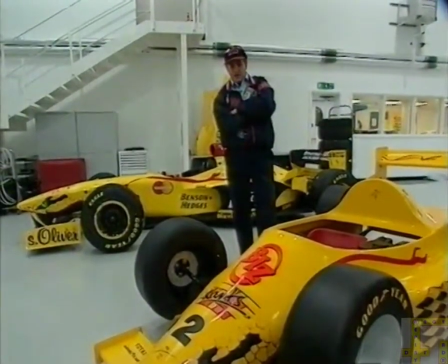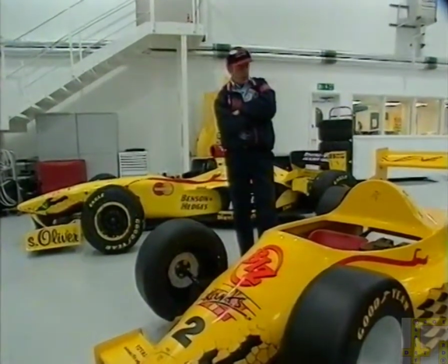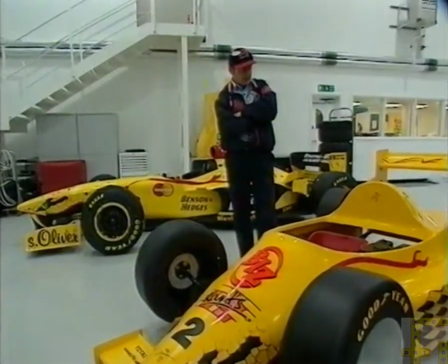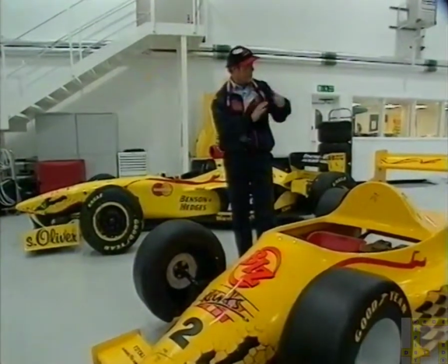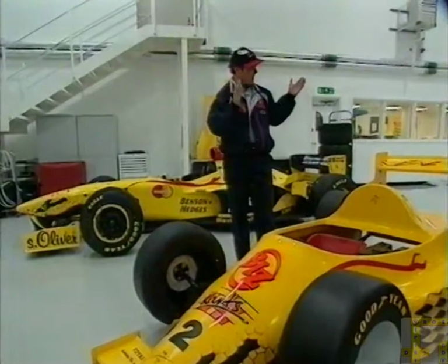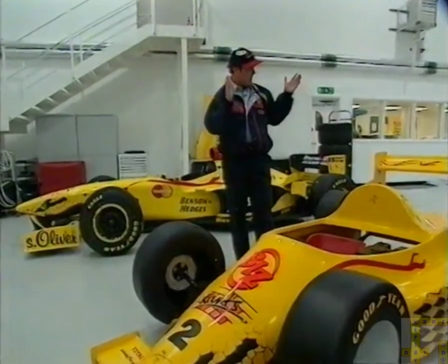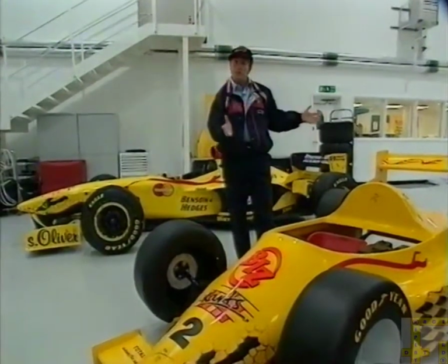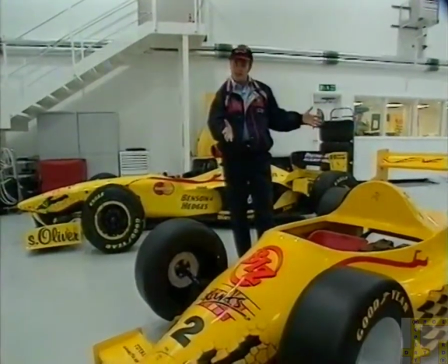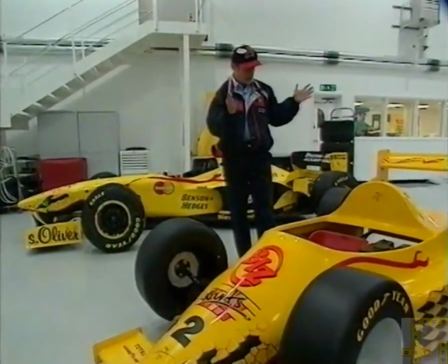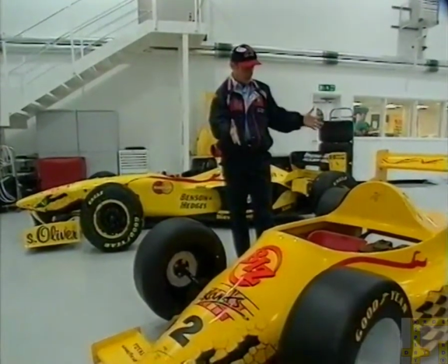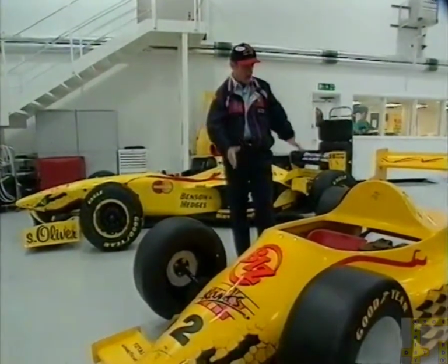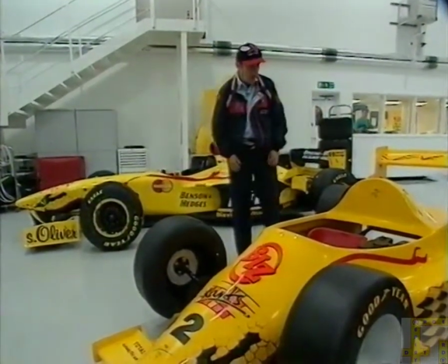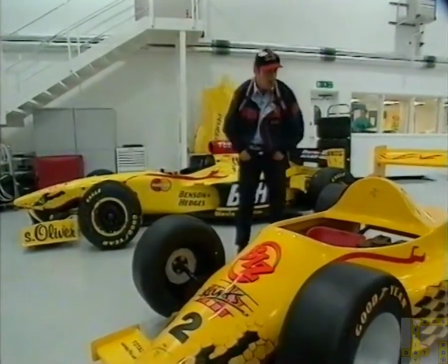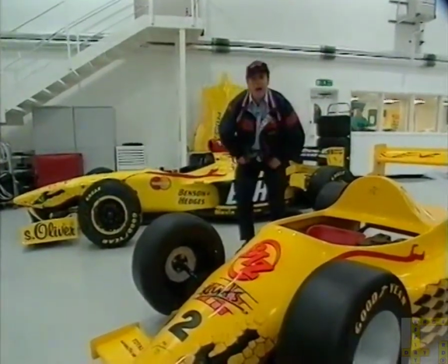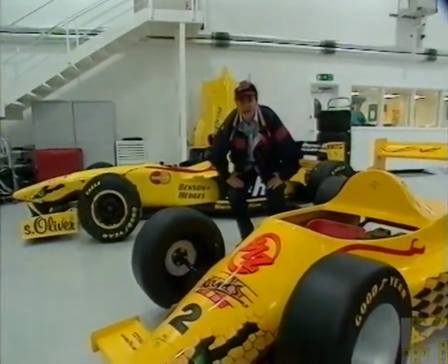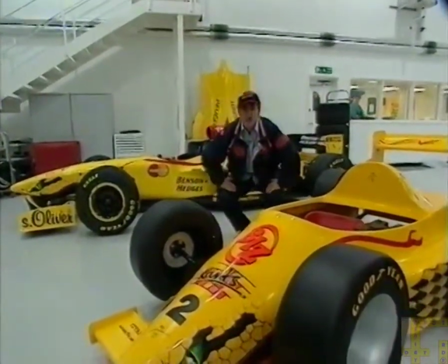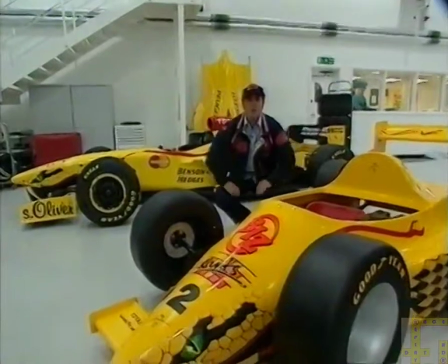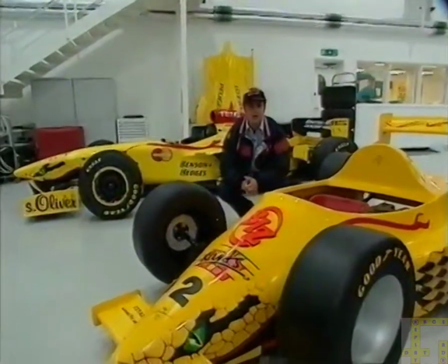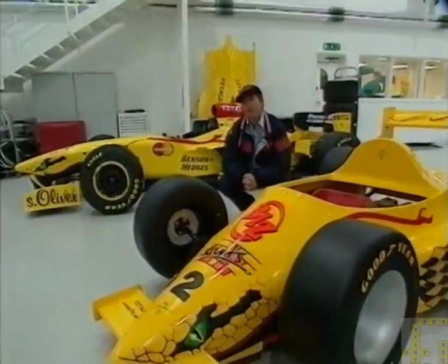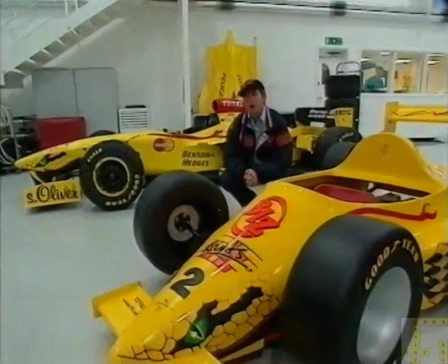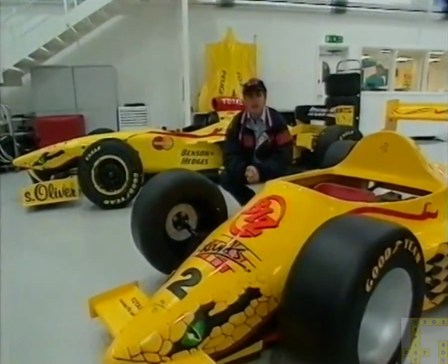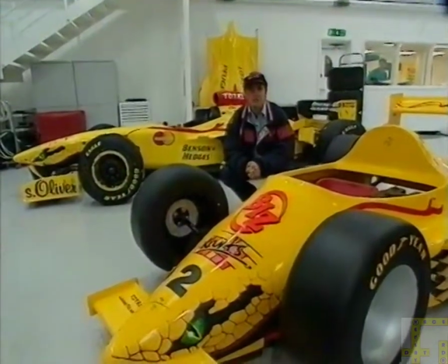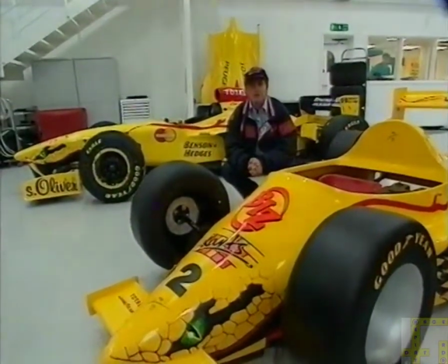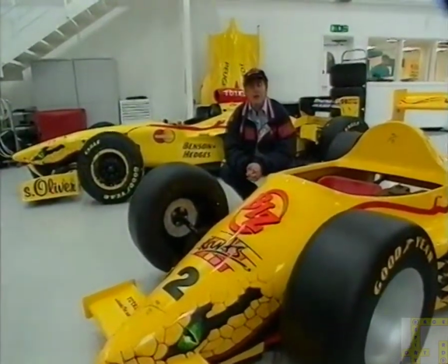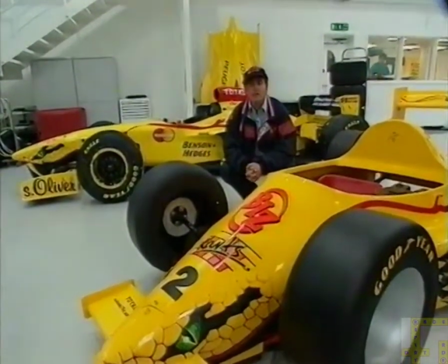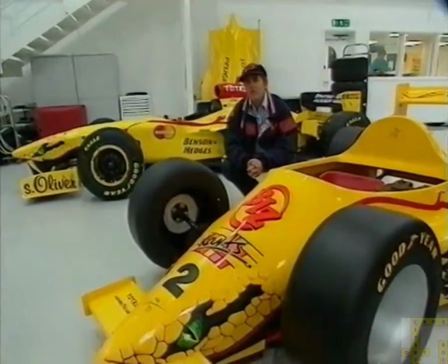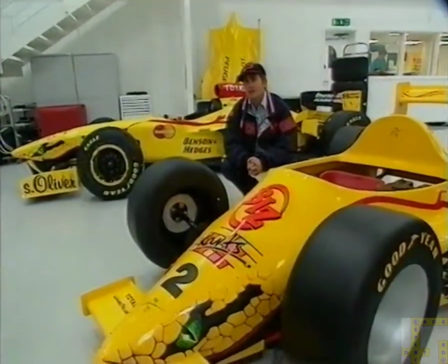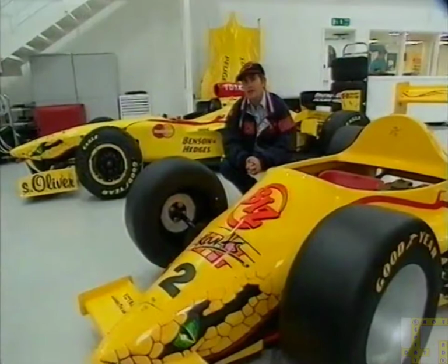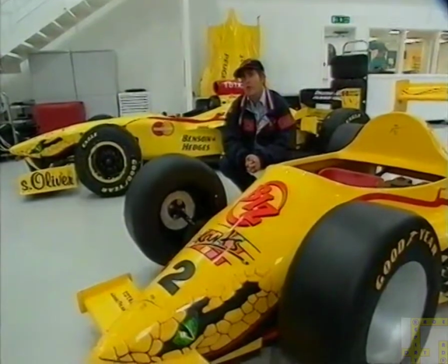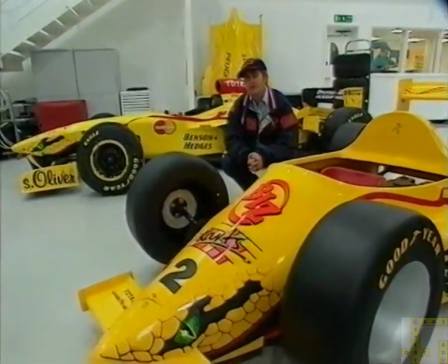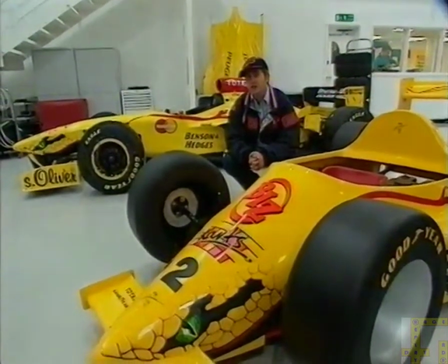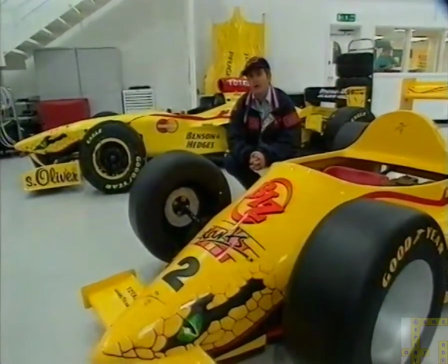So our competitors are going to be having filmed practice laps in one of these cars, and then there's going to be a head-to-head tyre-burning Grand Prix of six laps. Now let's go to the entrance gate where our competitors are arriving.